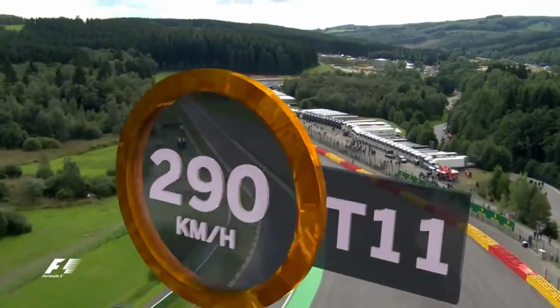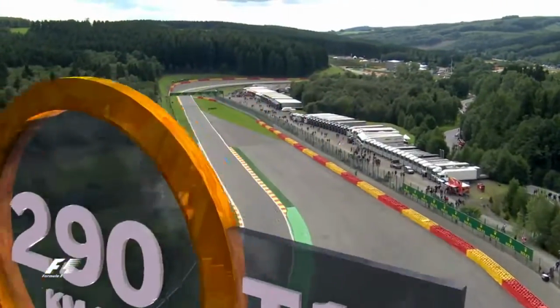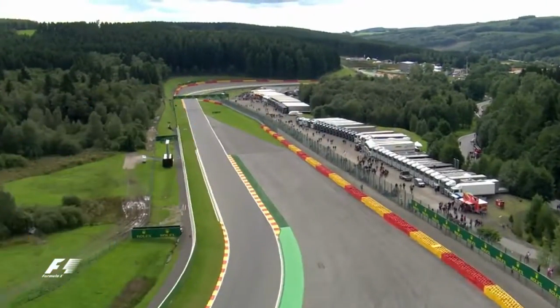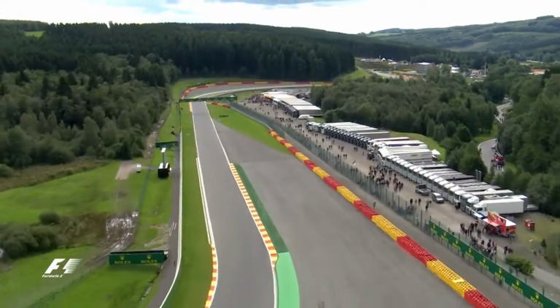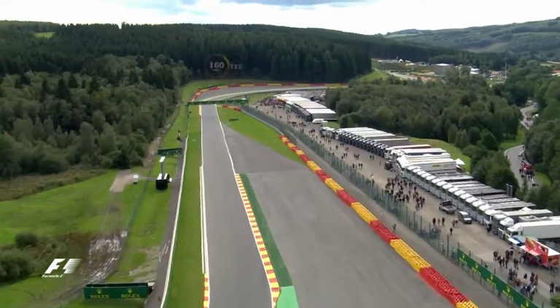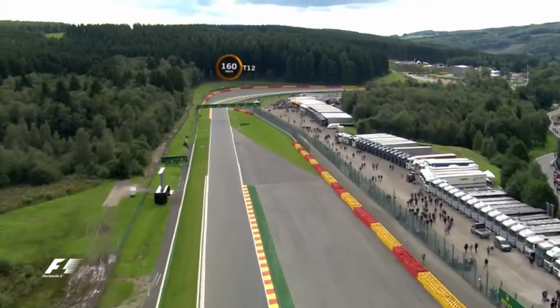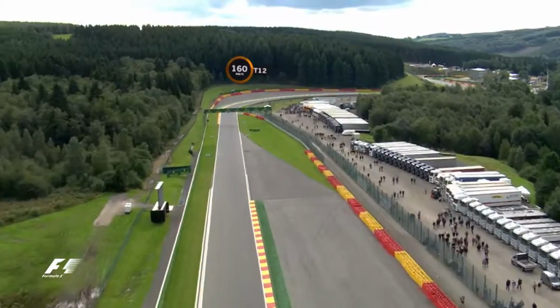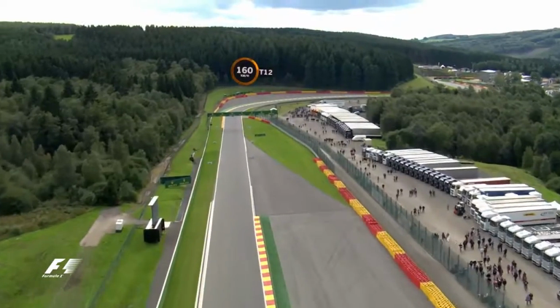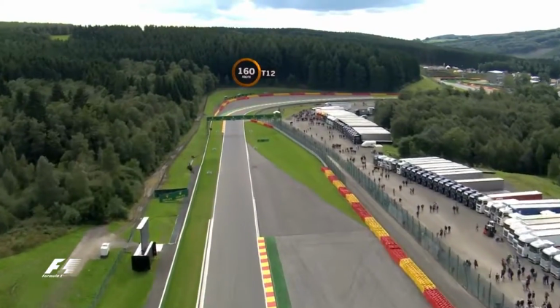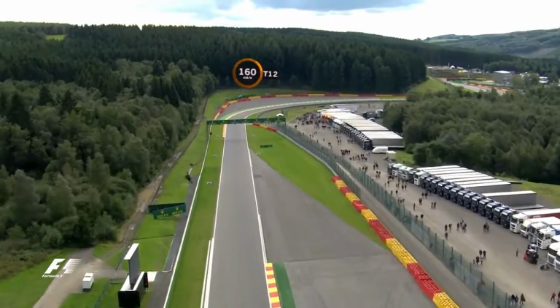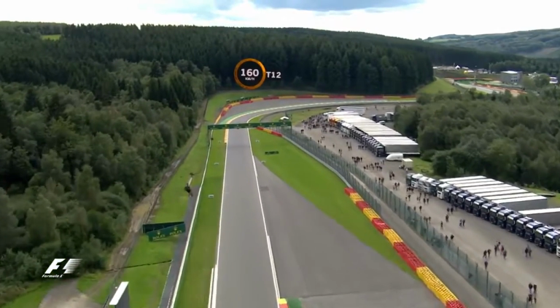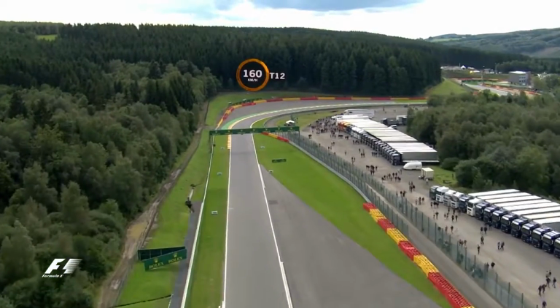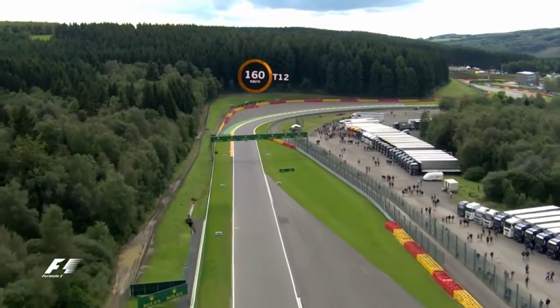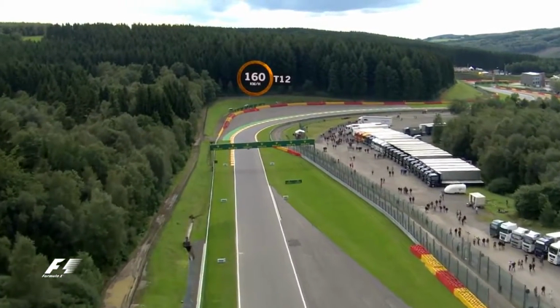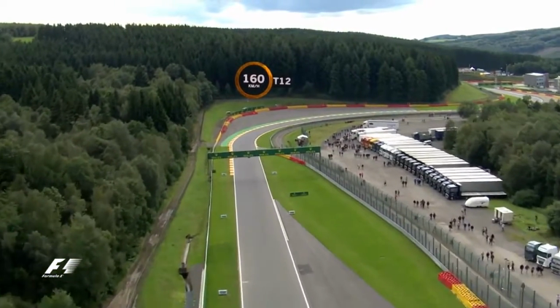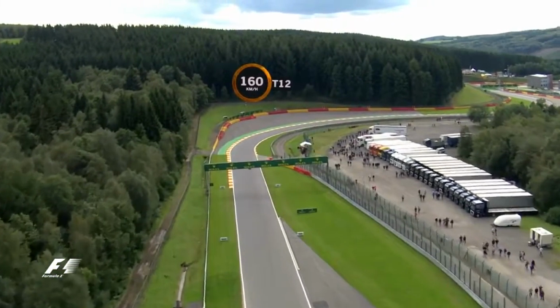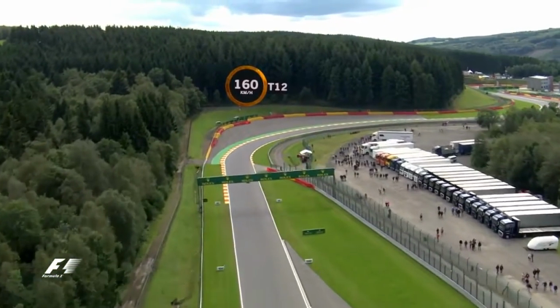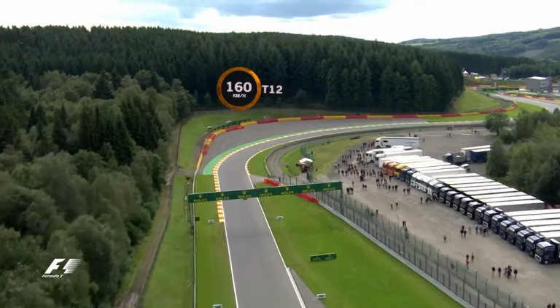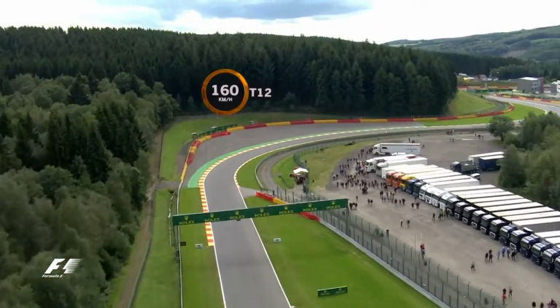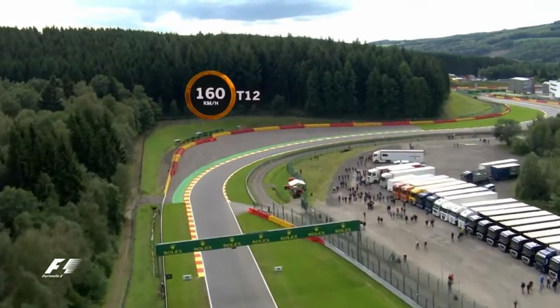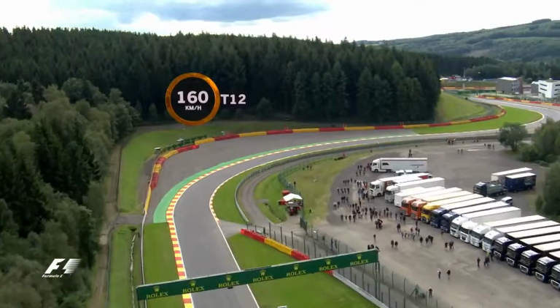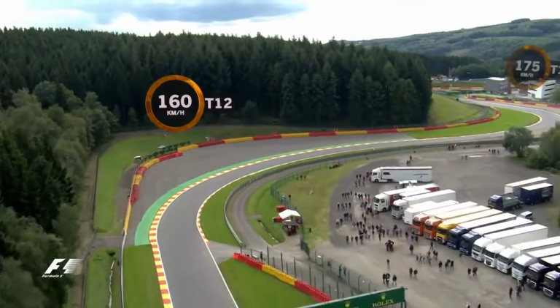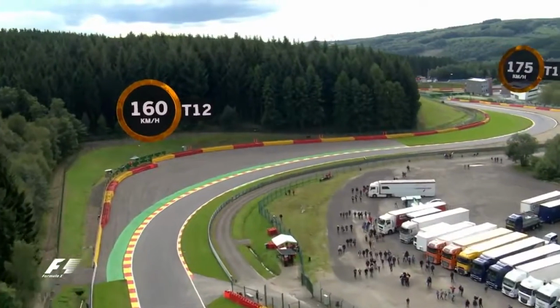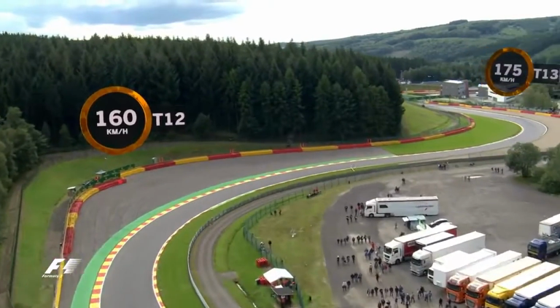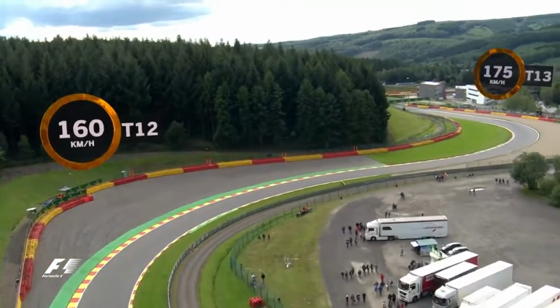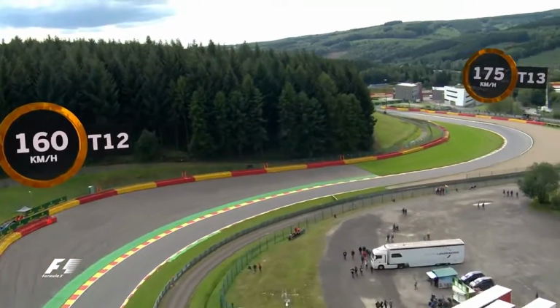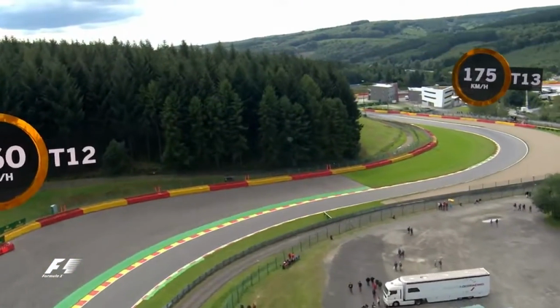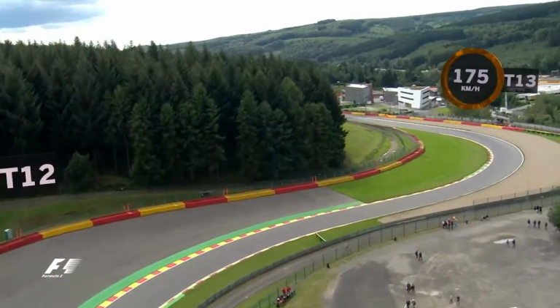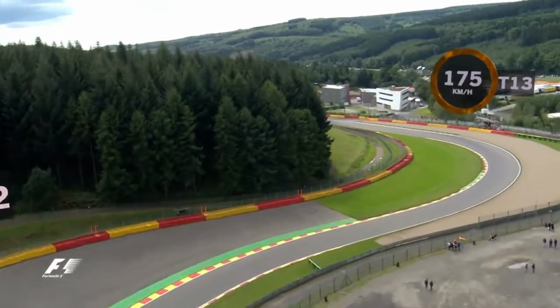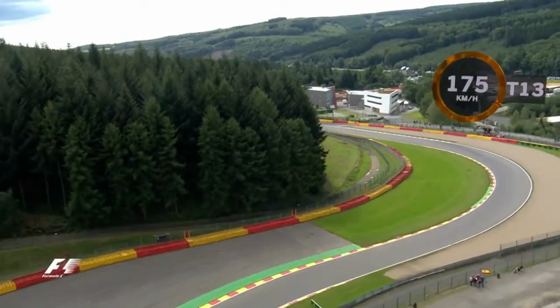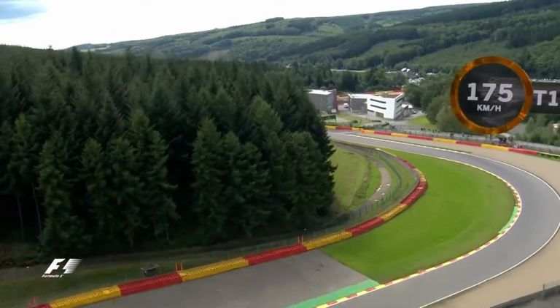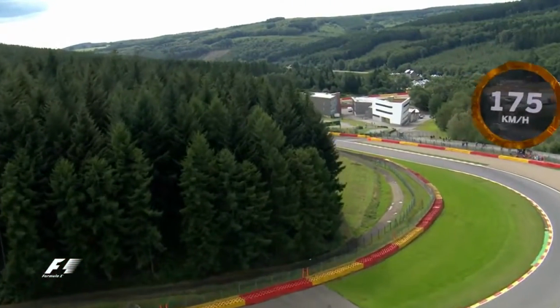Then it's another short blast up to 306km/h before braking for the 160km/h right at Turn 12, which feeds into the fifth gear left of Turn 13. This is called the Fagnes Chicane.